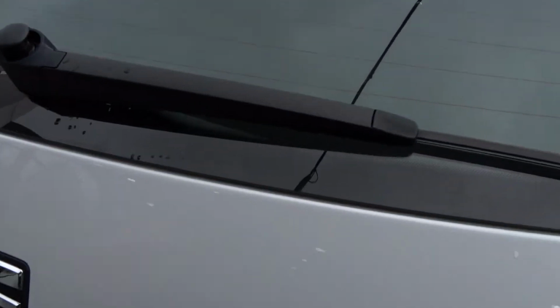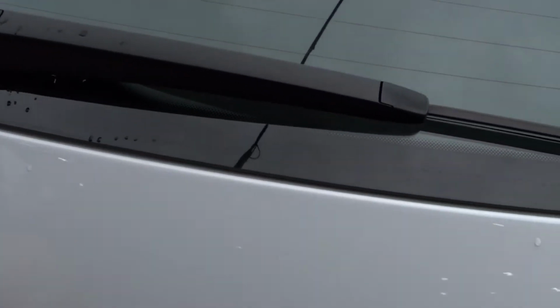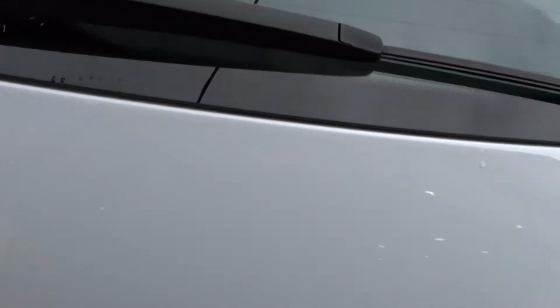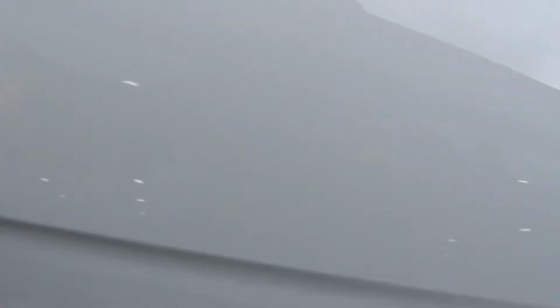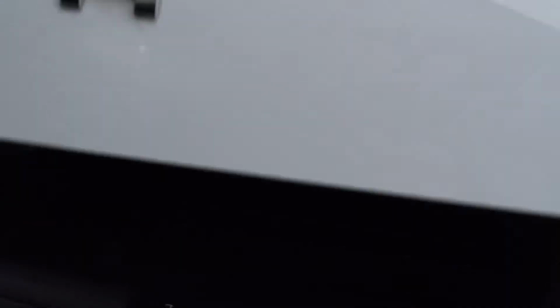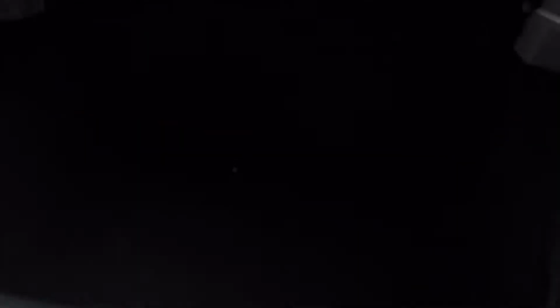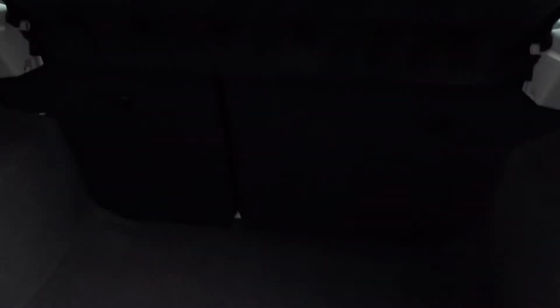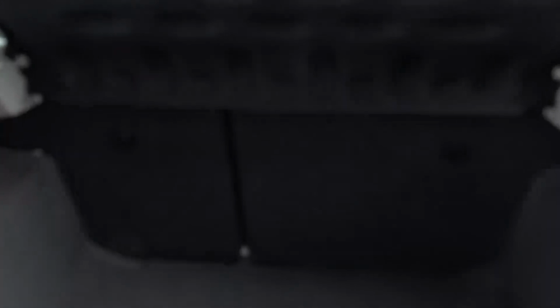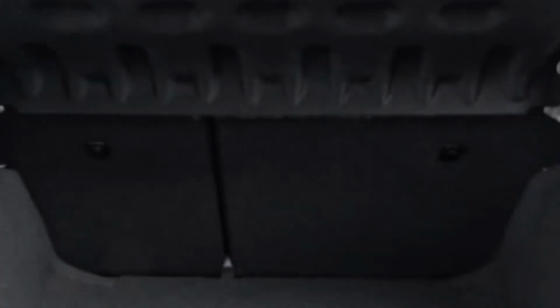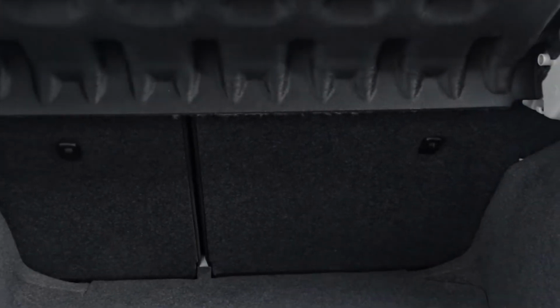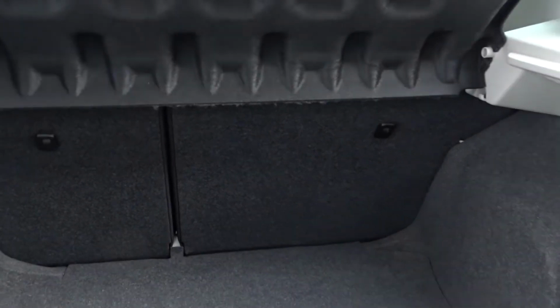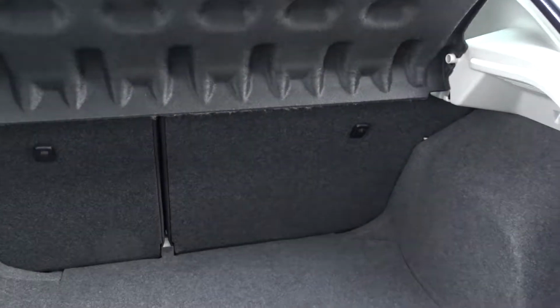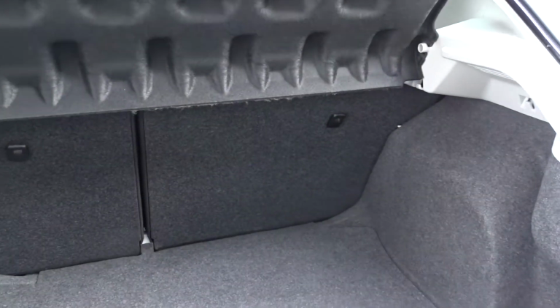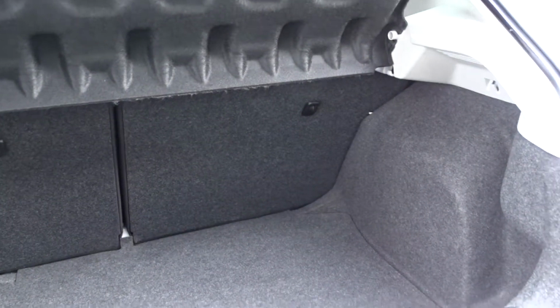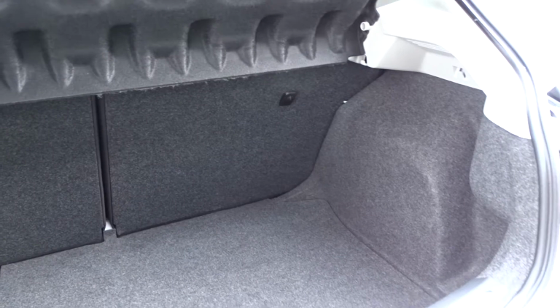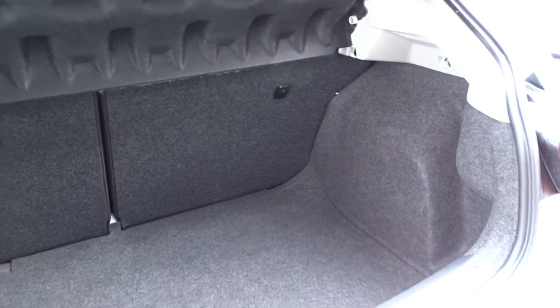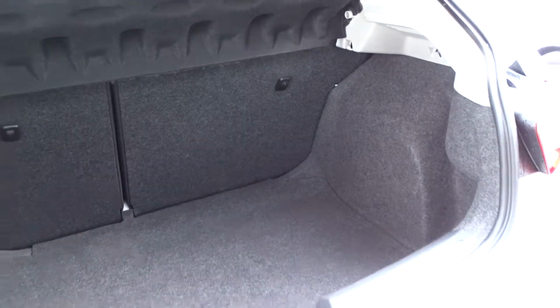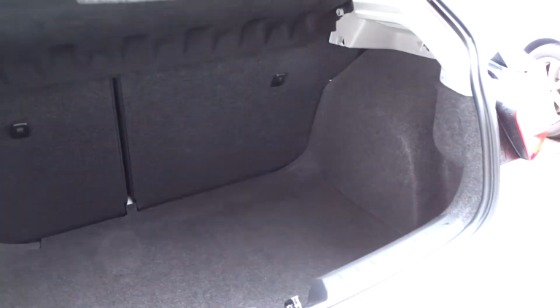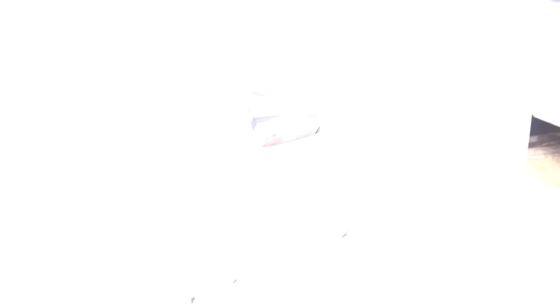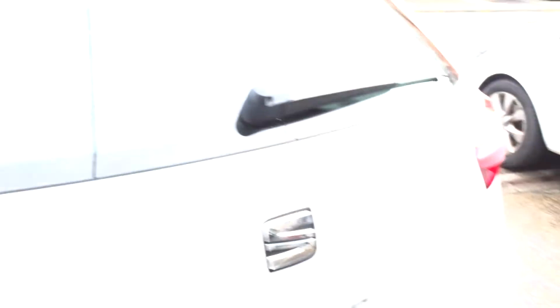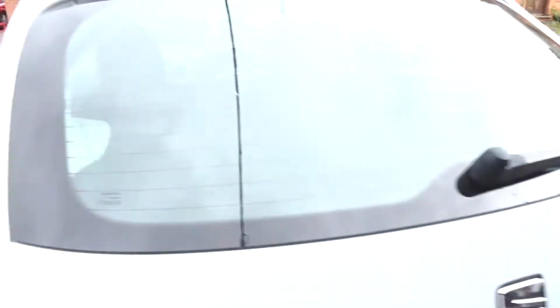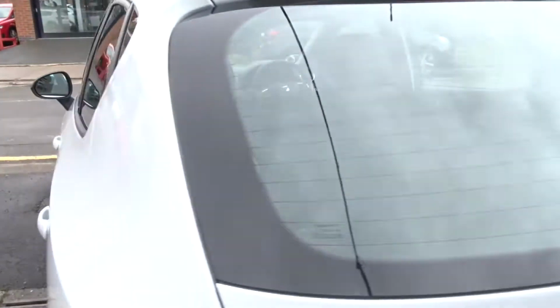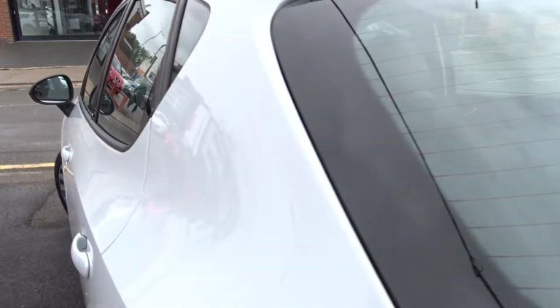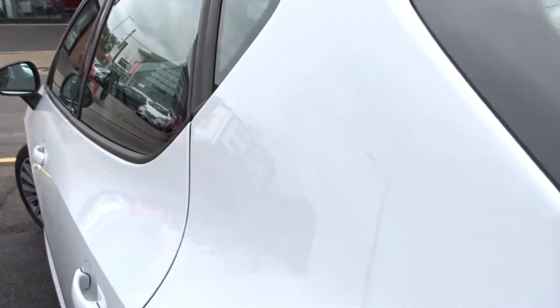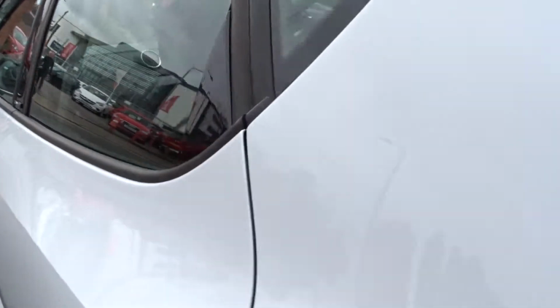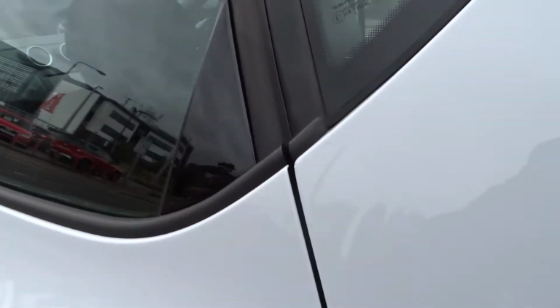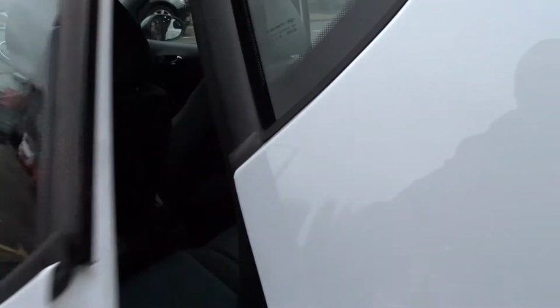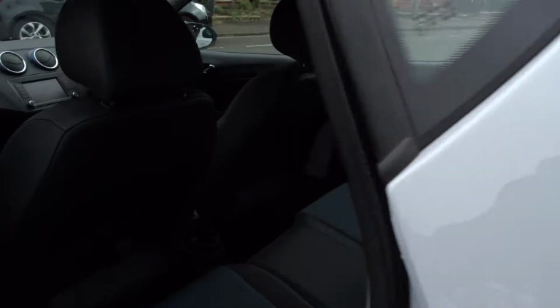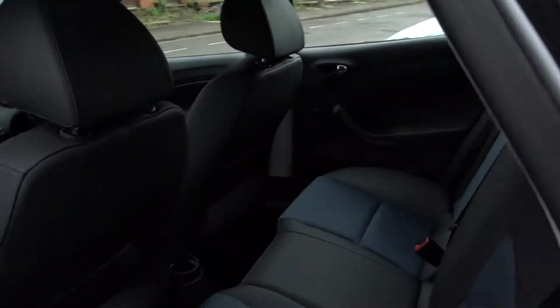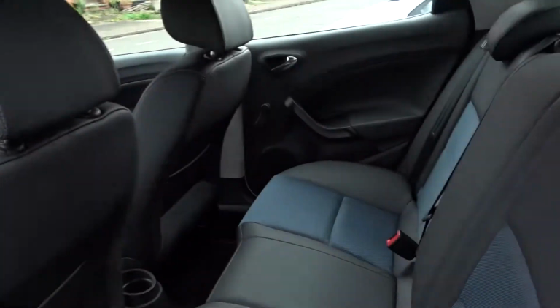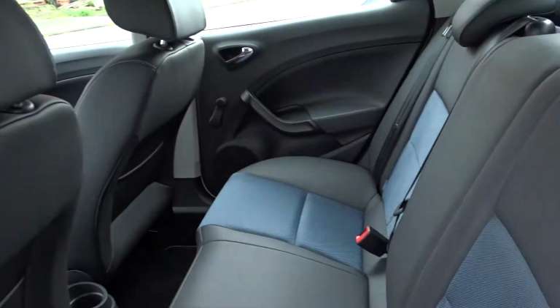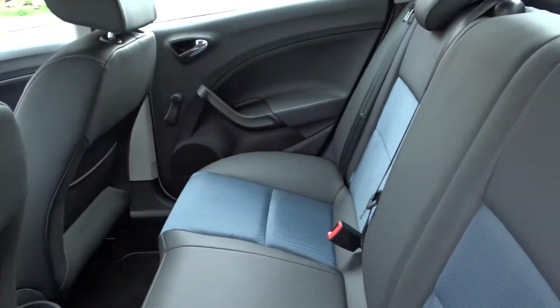It's got an excellent size boot area which comes complete with 60-40 split rear folding seats, with ISOFIX fittings on the rear for child car seats. There's plenty of space in the rear for up to three passengers to sit quite comfortably.